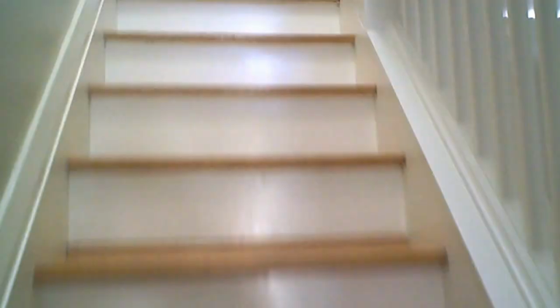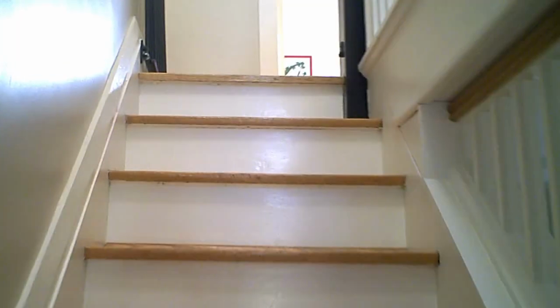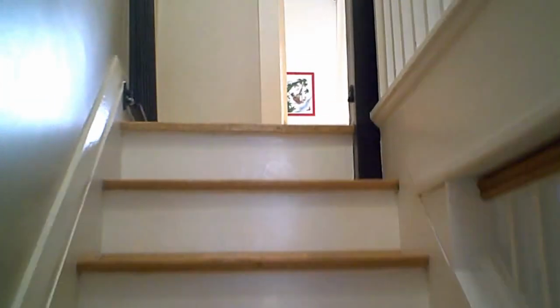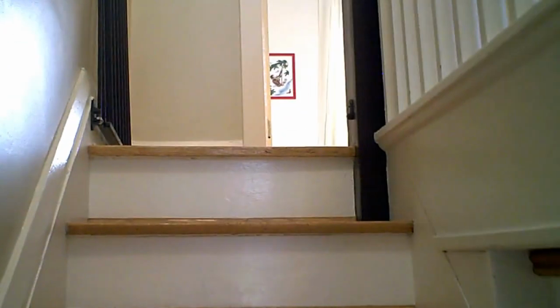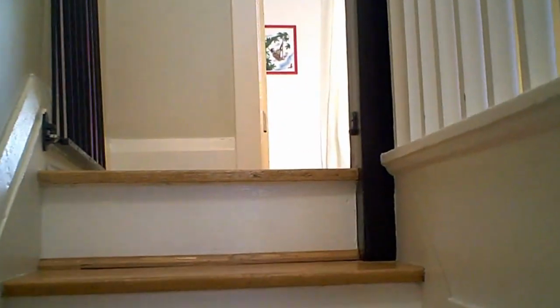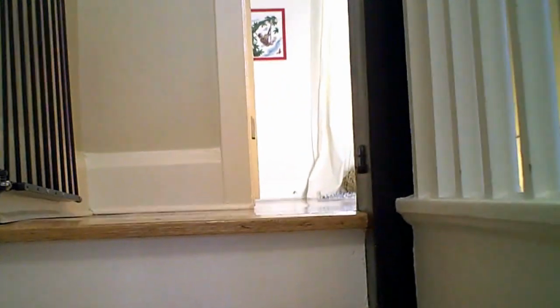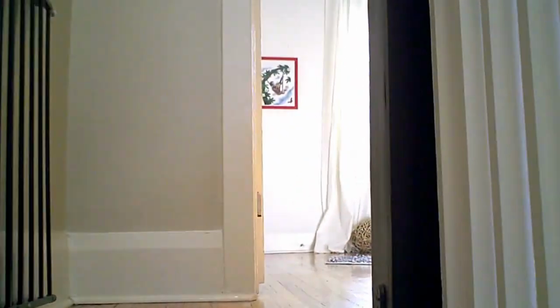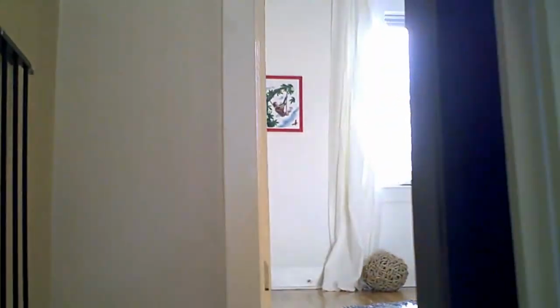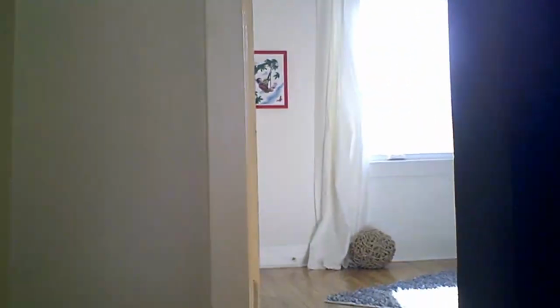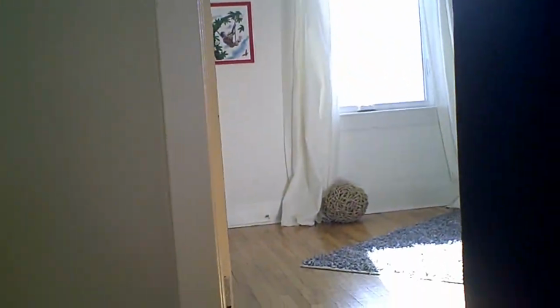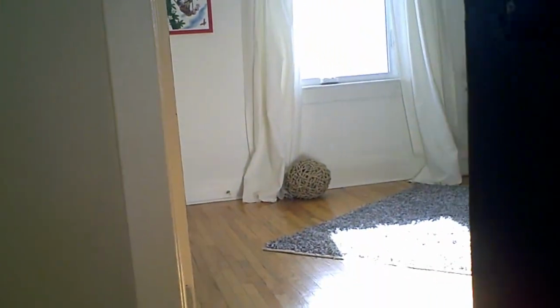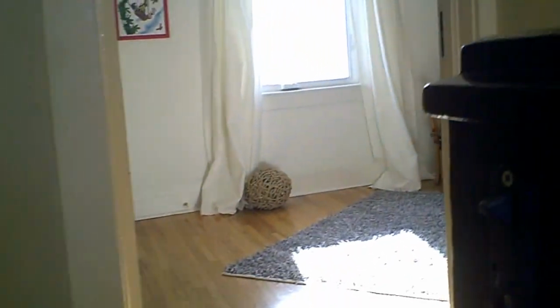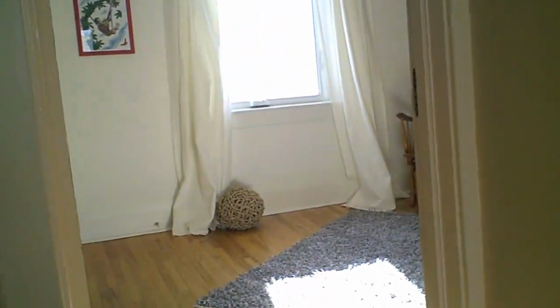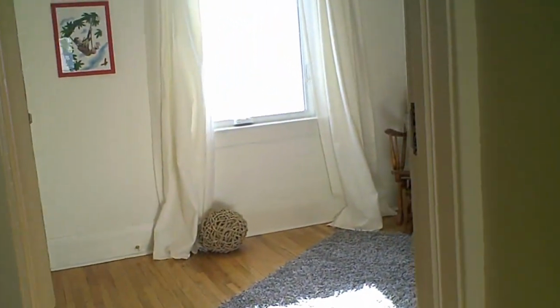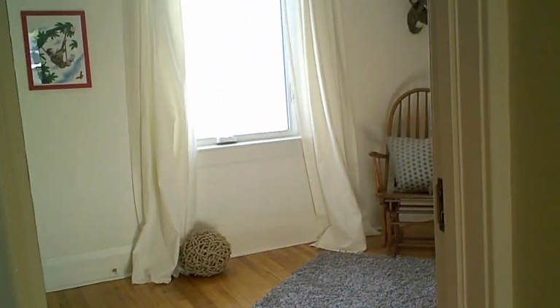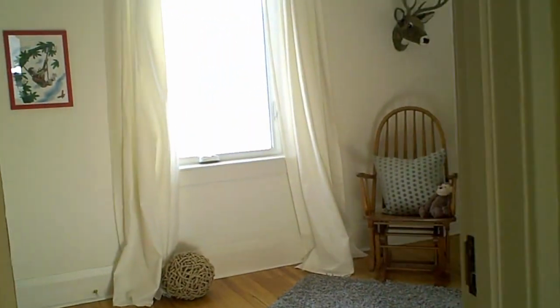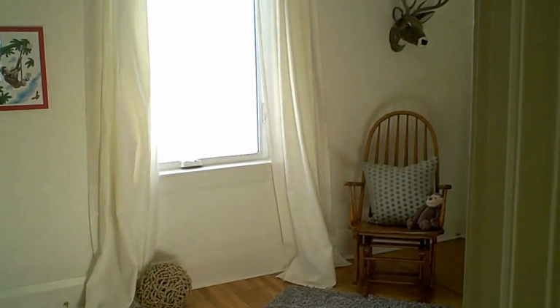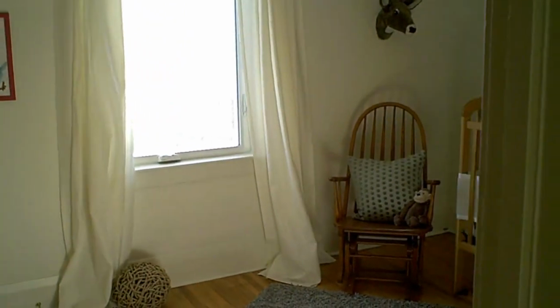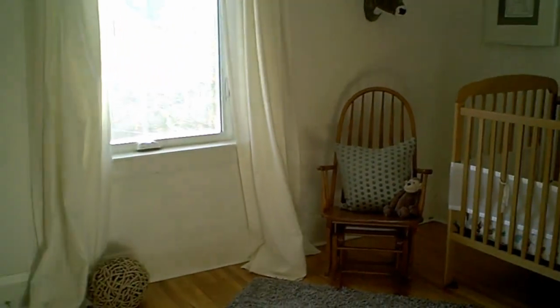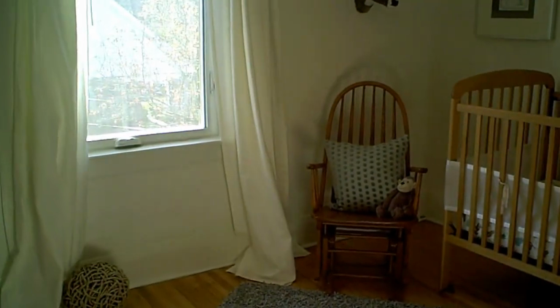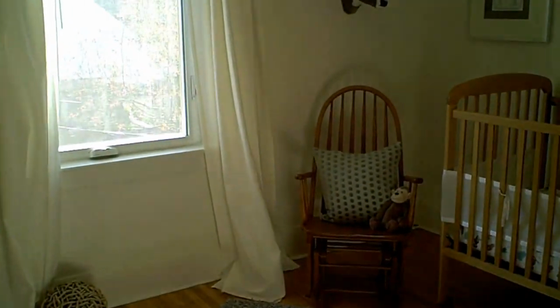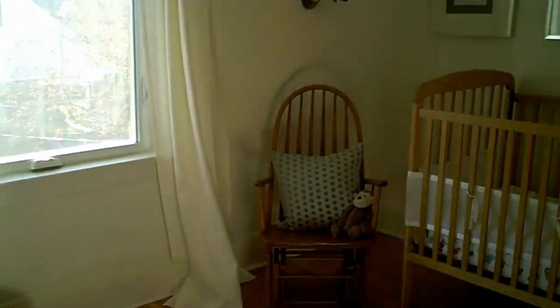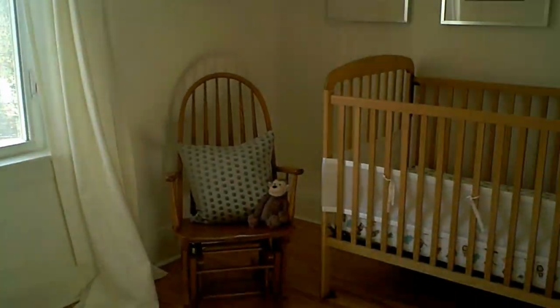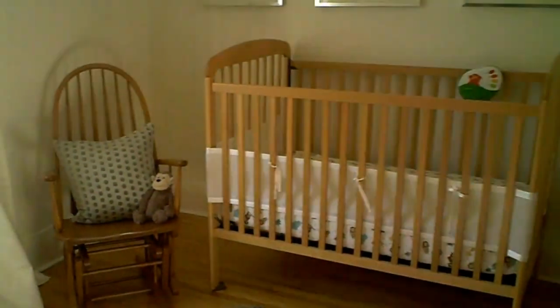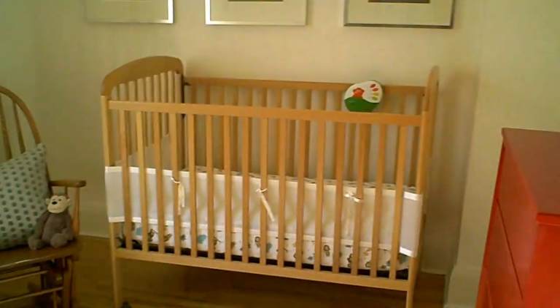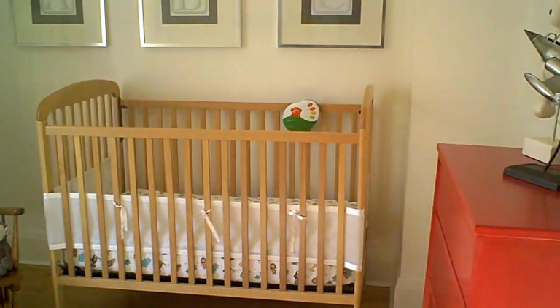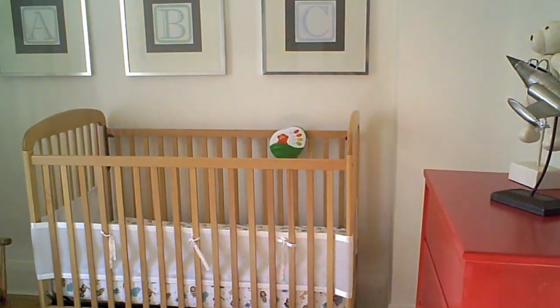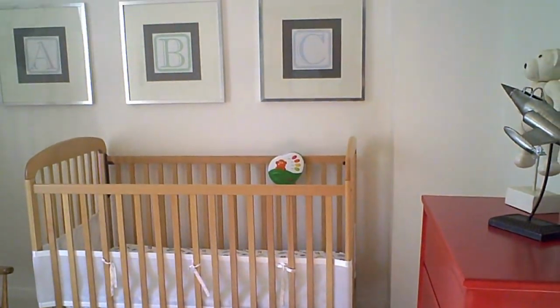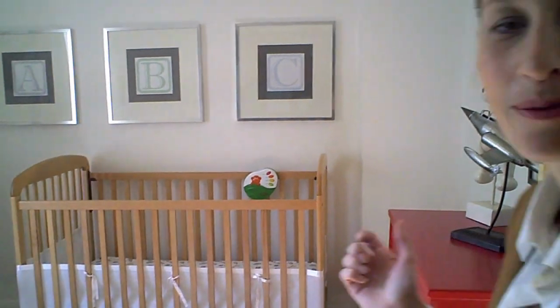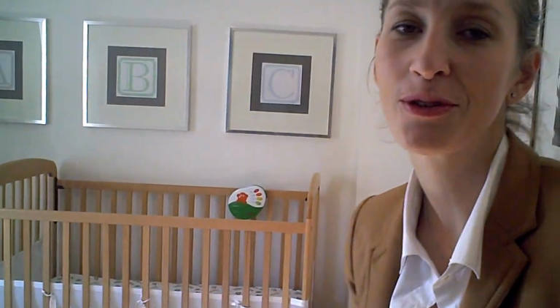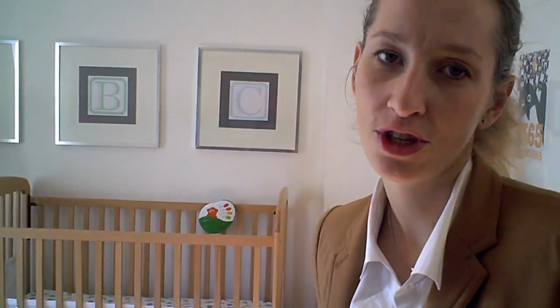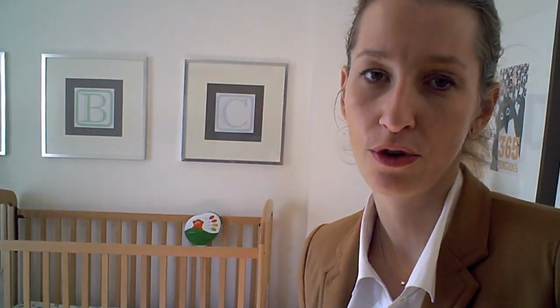We're heading upstairs. There are also new insulated steel doors at the front and back of the house, the custom banister here on the side, and also new shingles and roof.